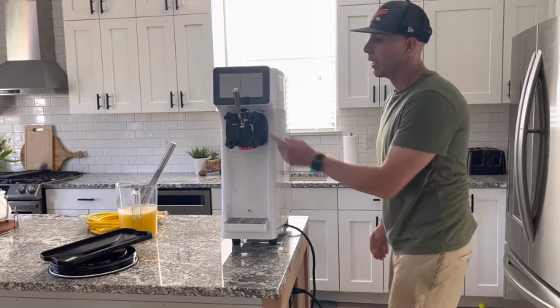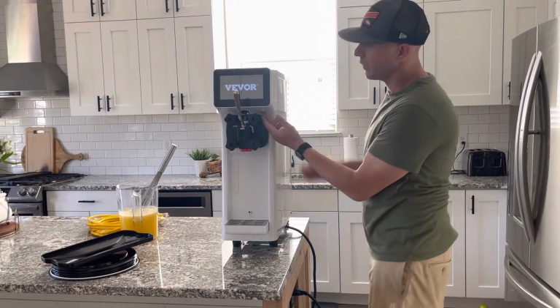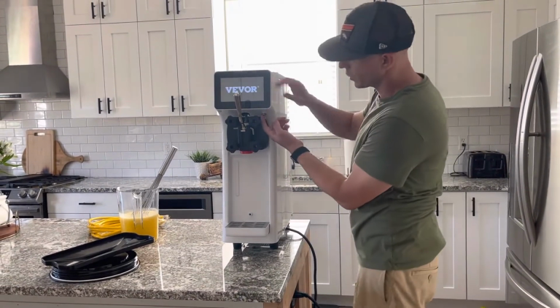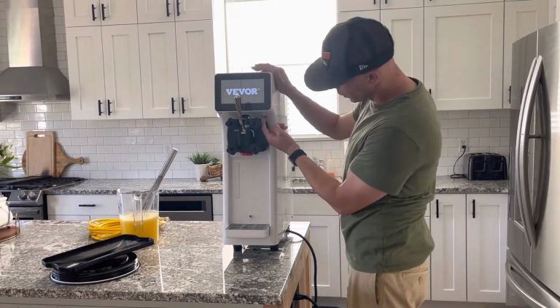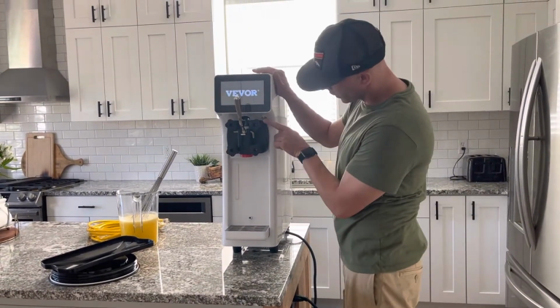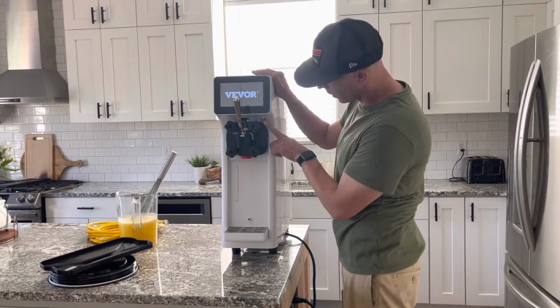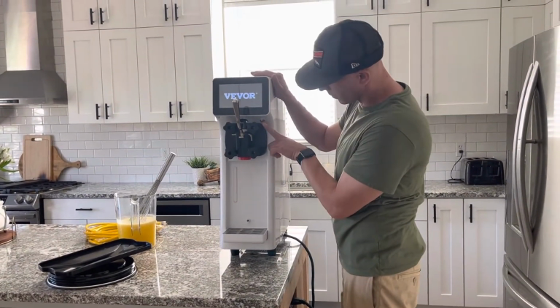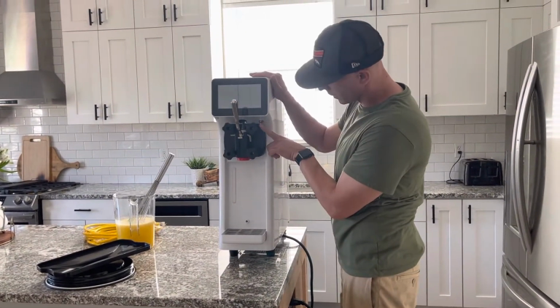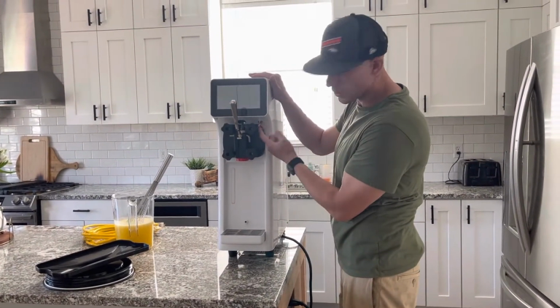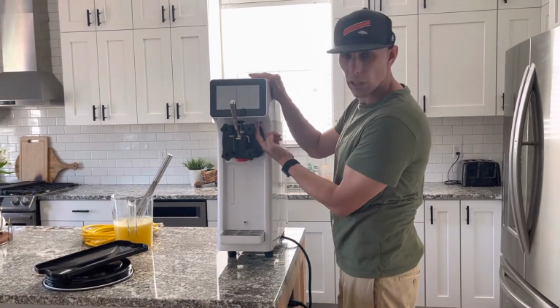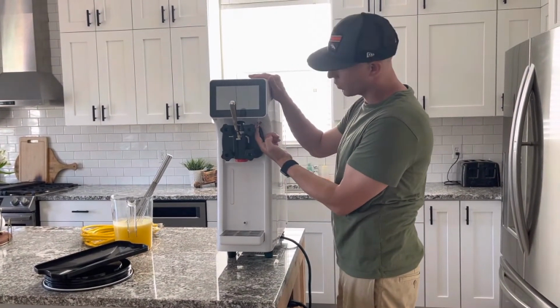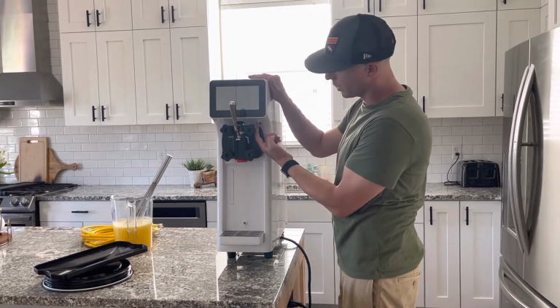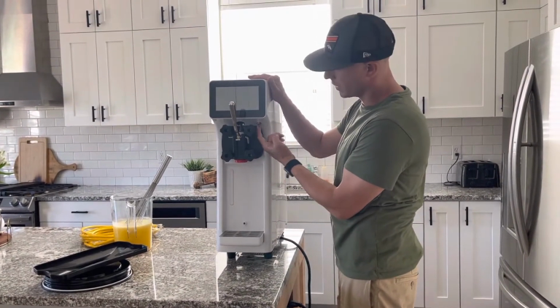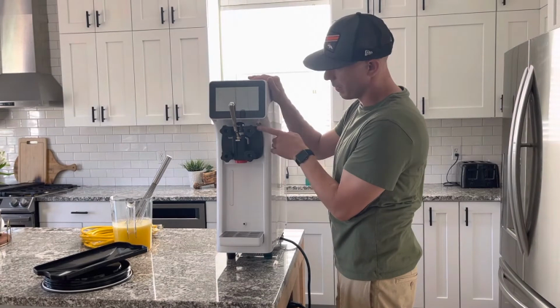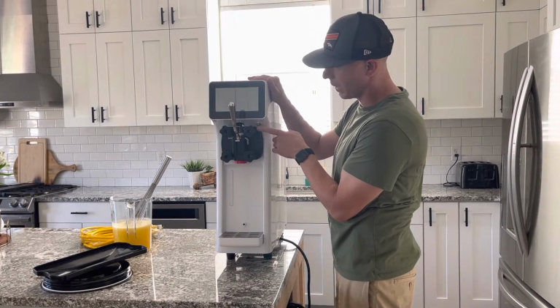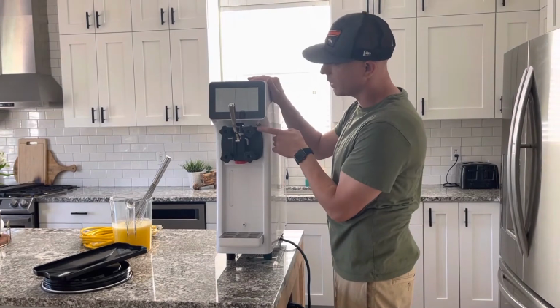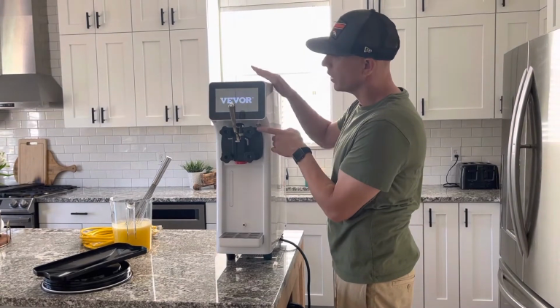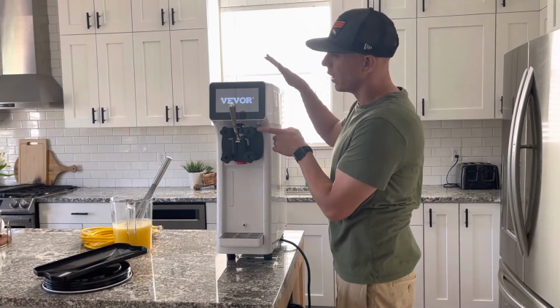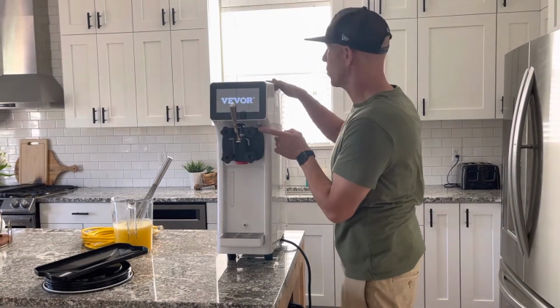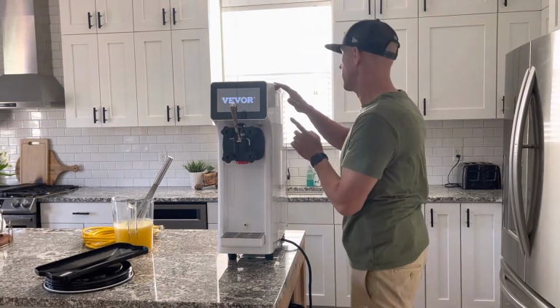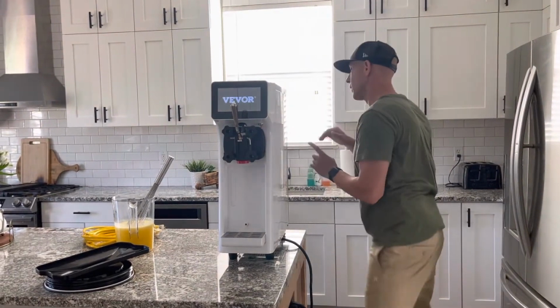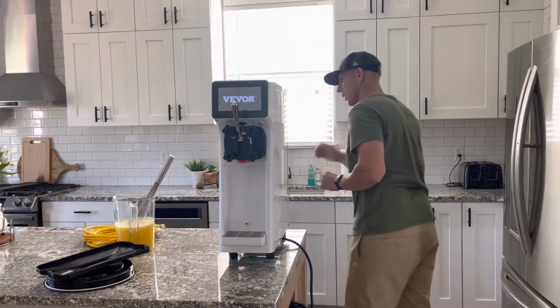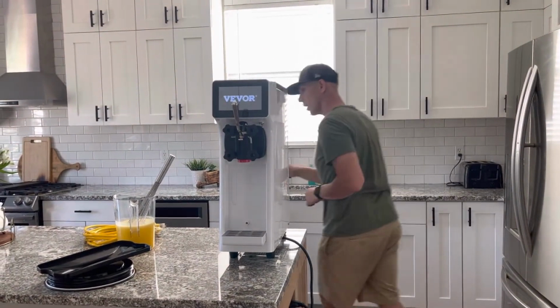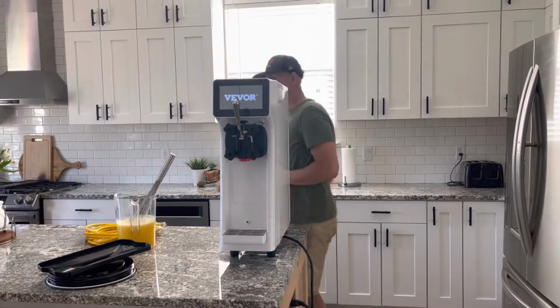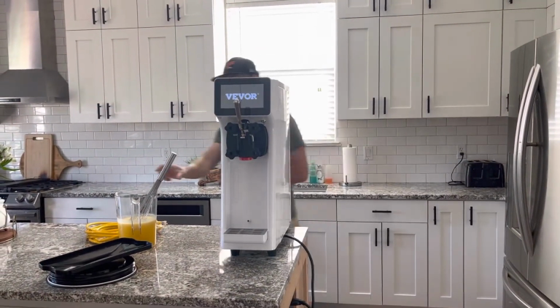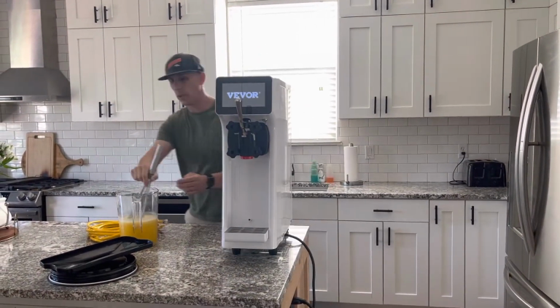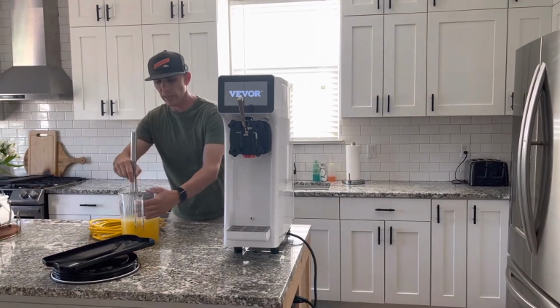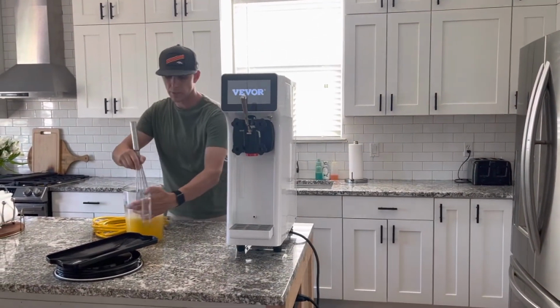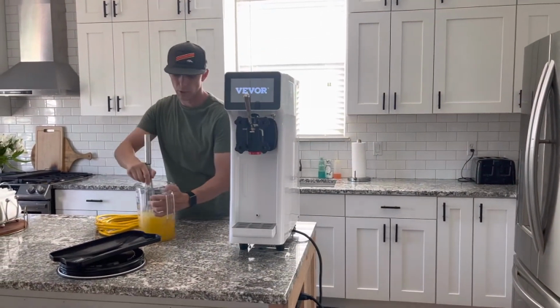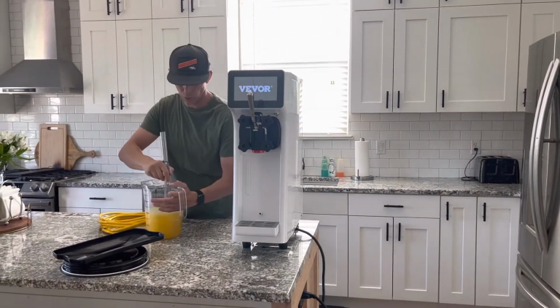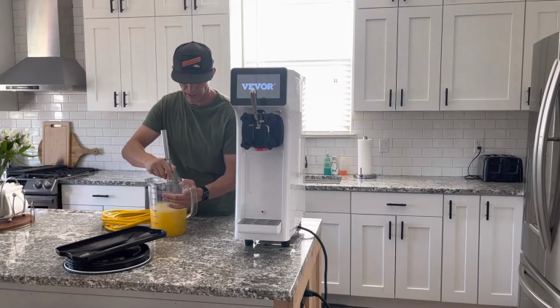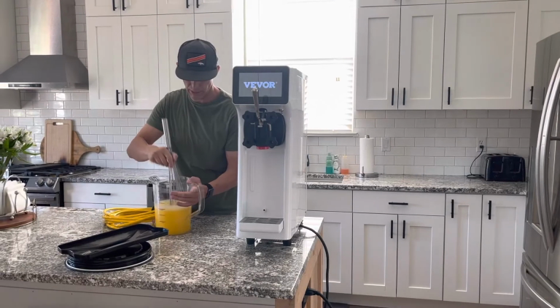If it doesn't turn on automatically, there's a toggle switch — this is the main power. Go ahead and turn that on.